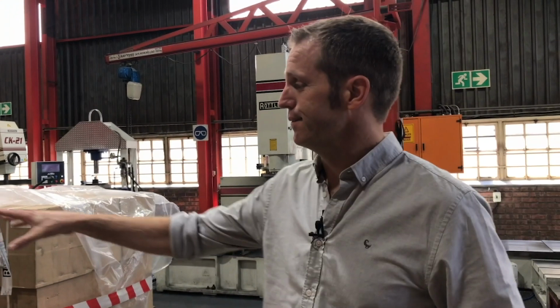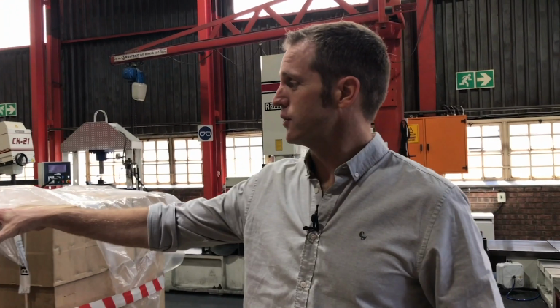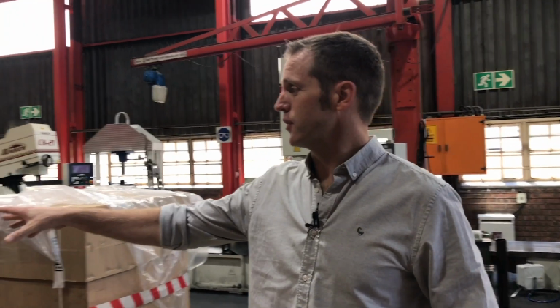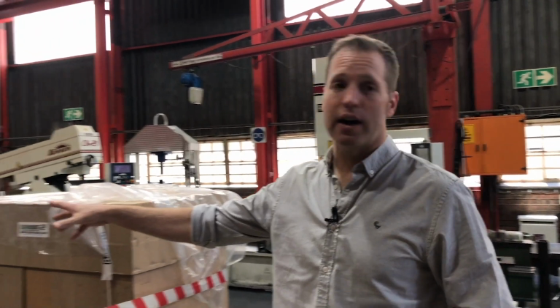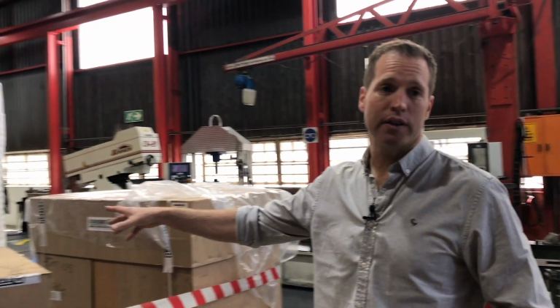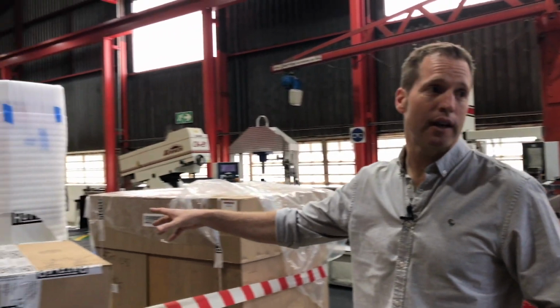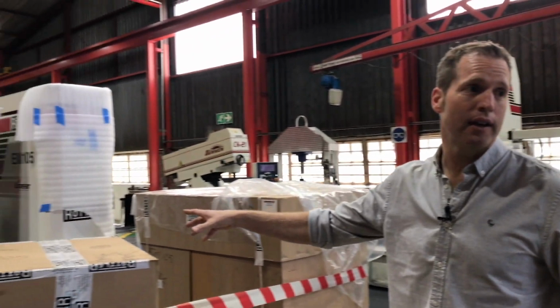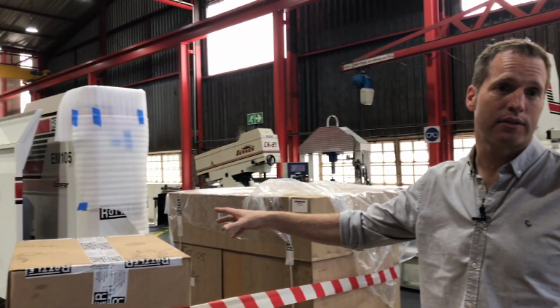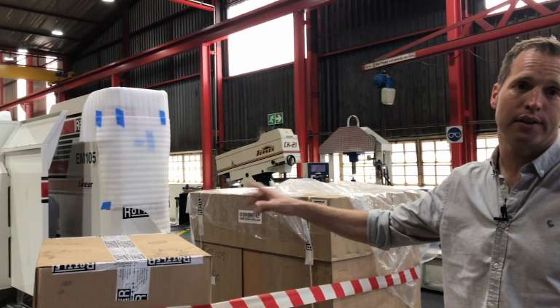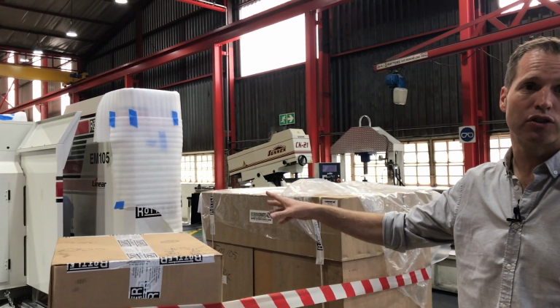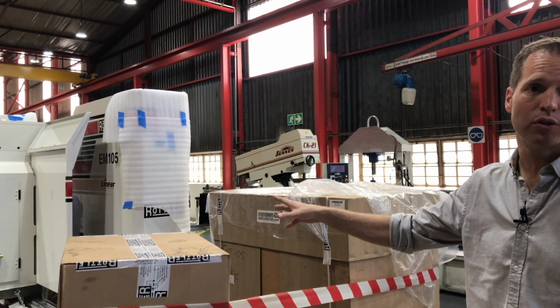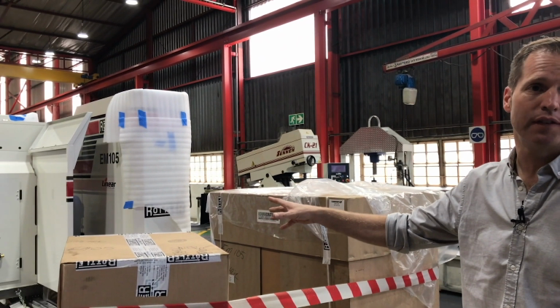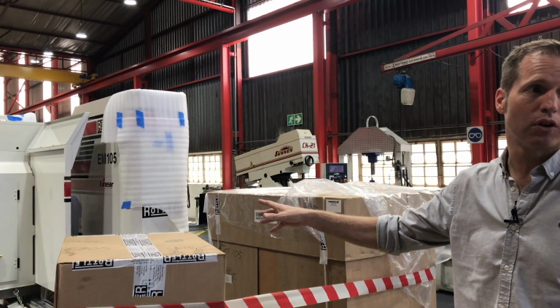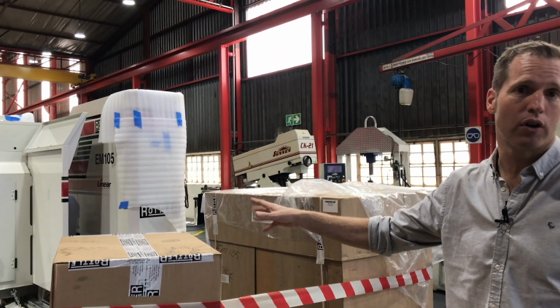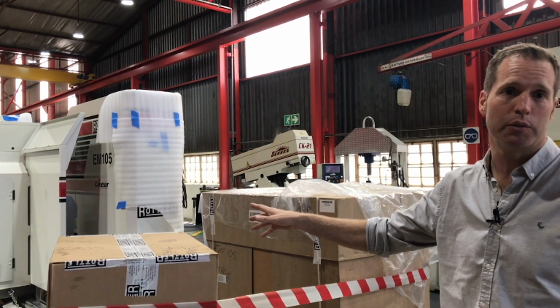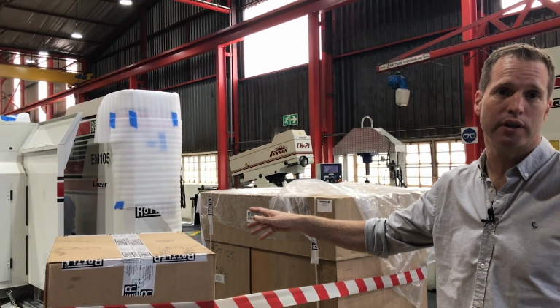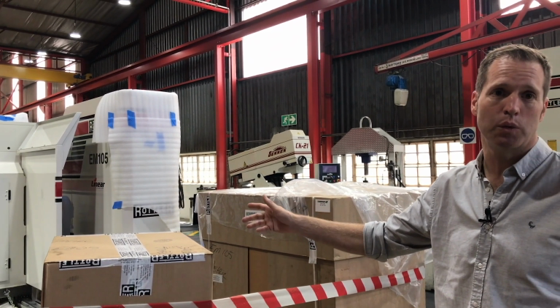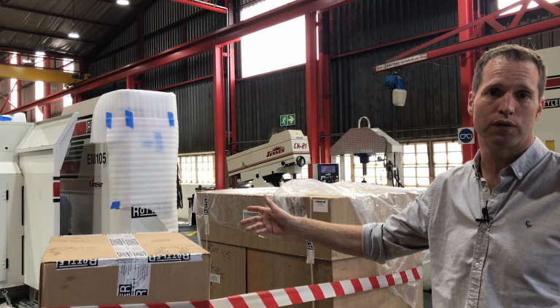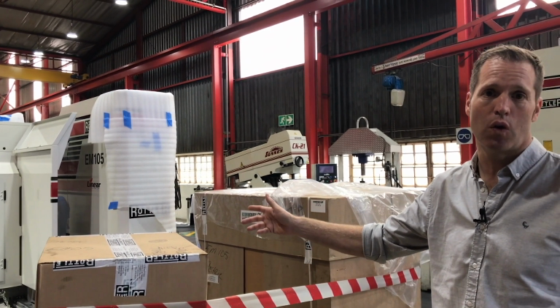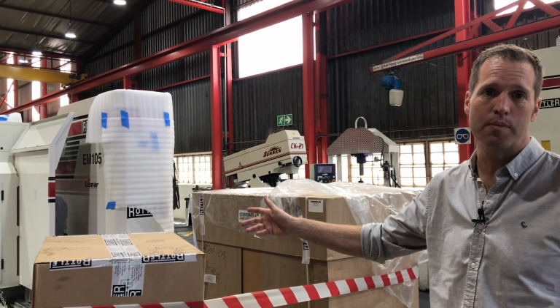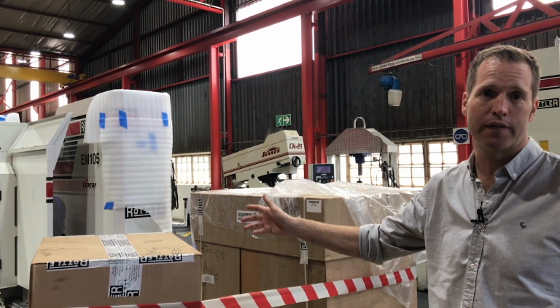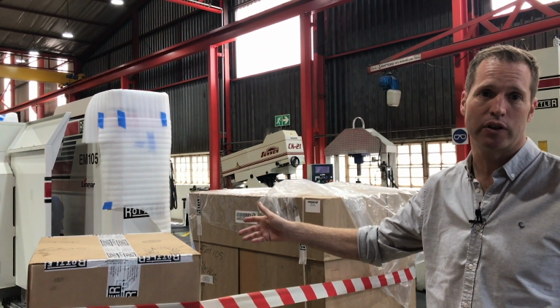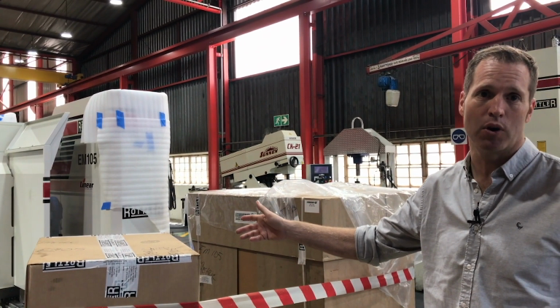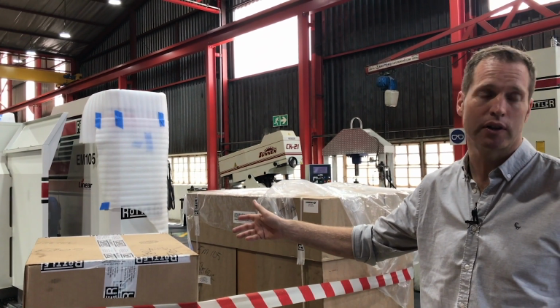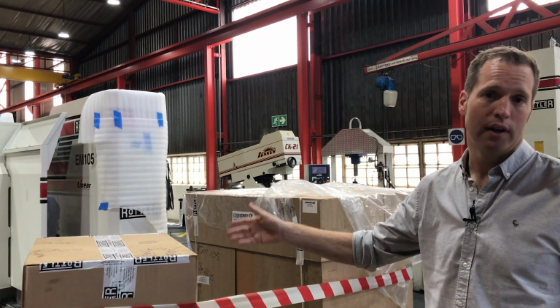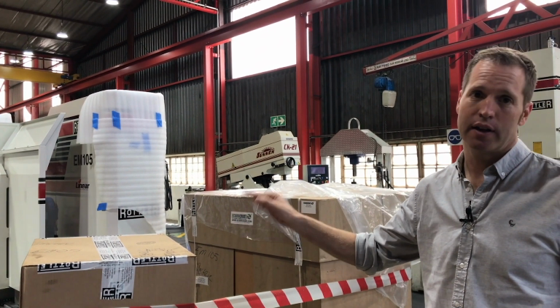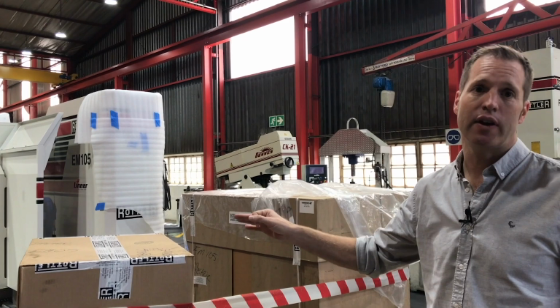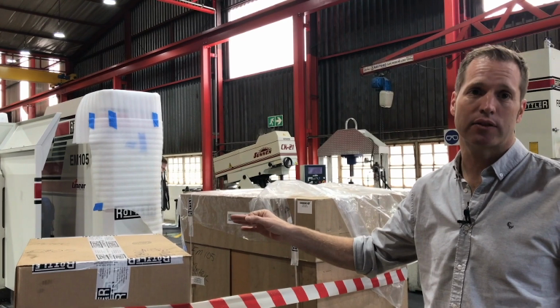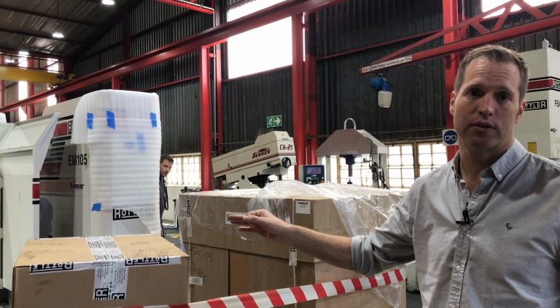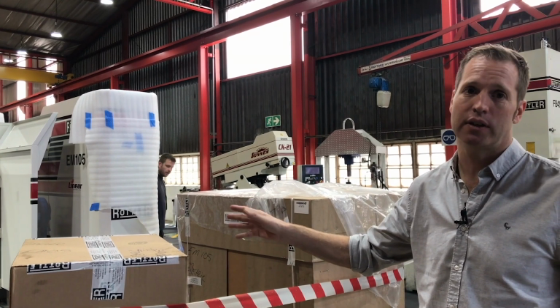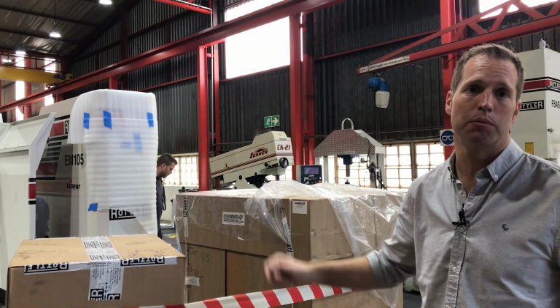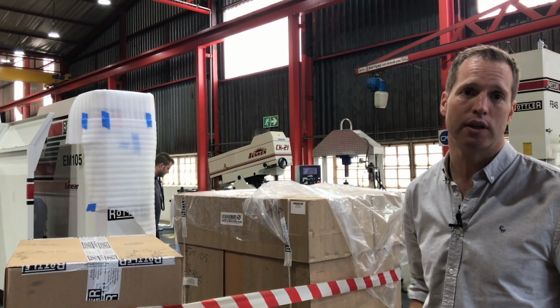This arrived yesterday — it's an addition to our fleet of Rottler machines that we use for remanufacturing the blocks. Another three-axis CNC machine.